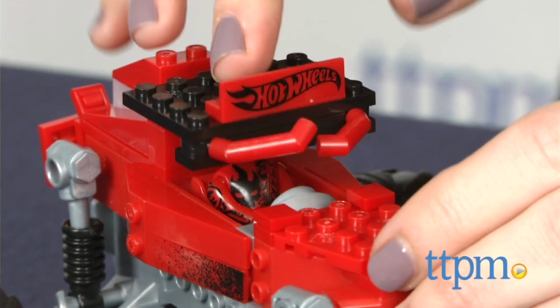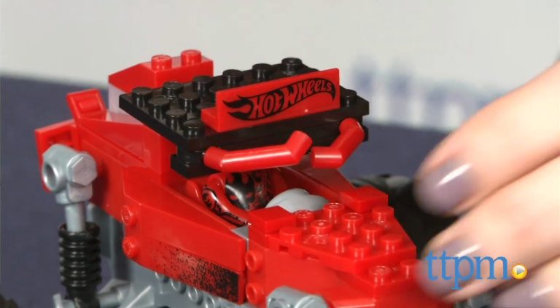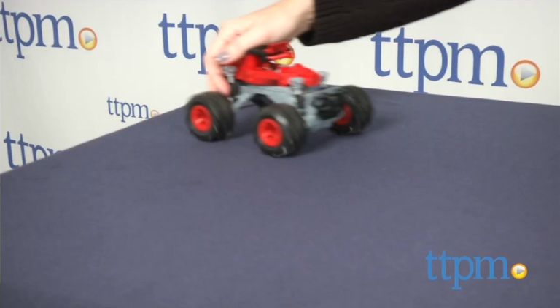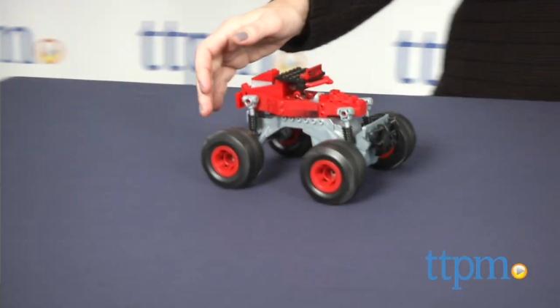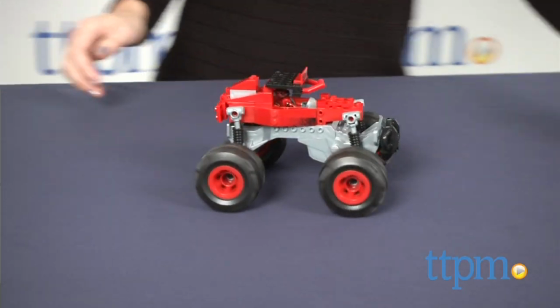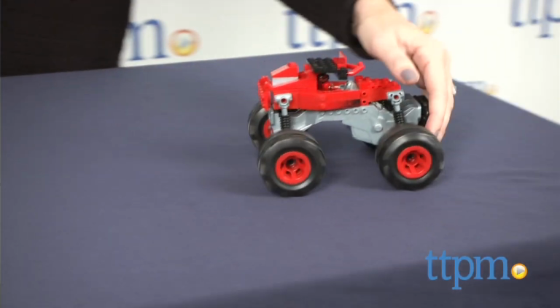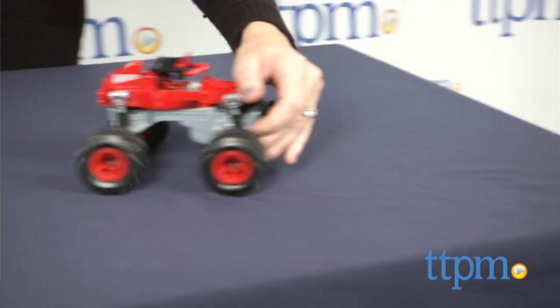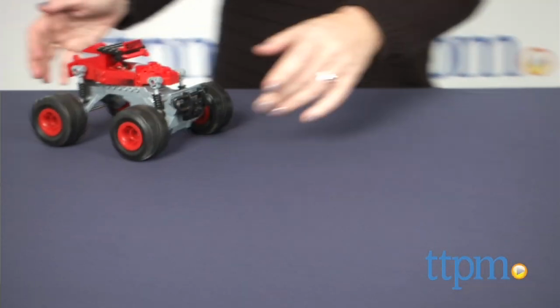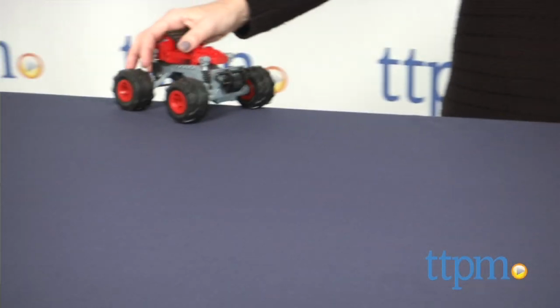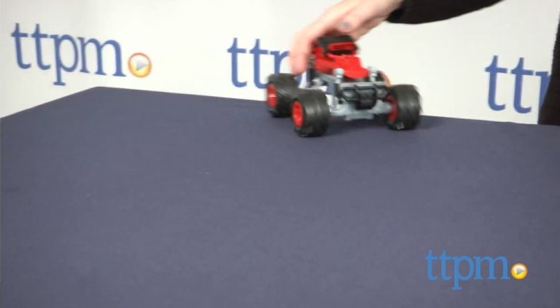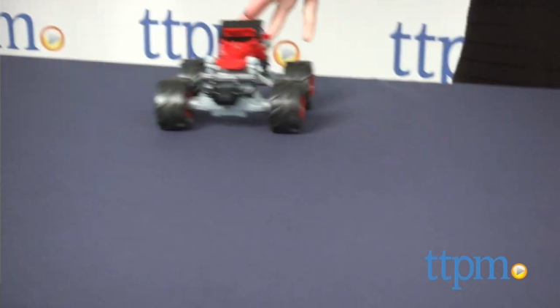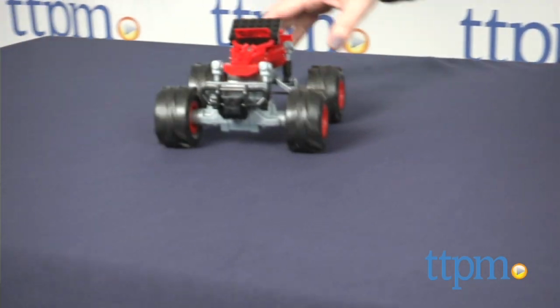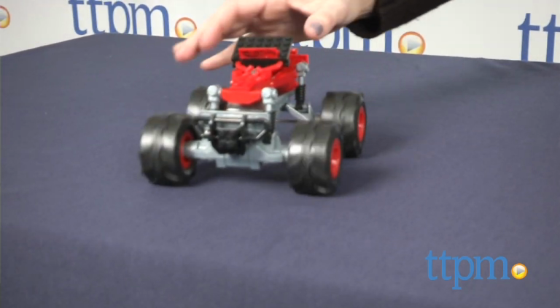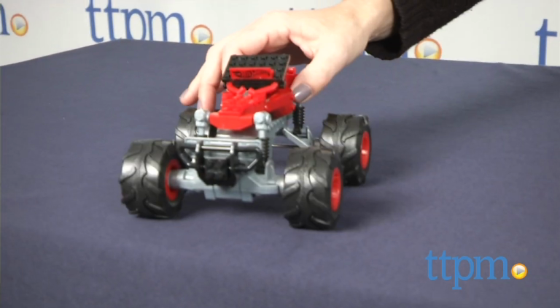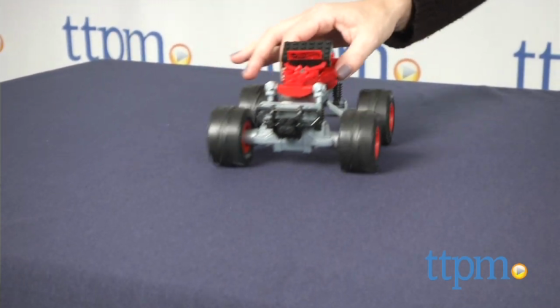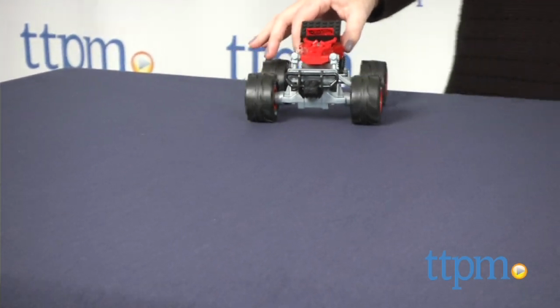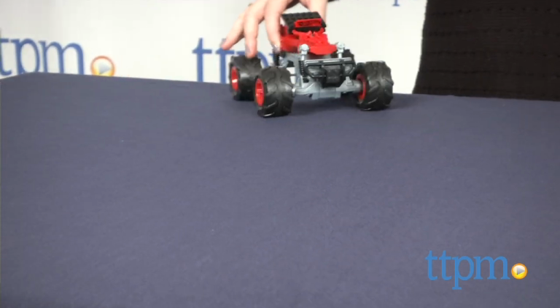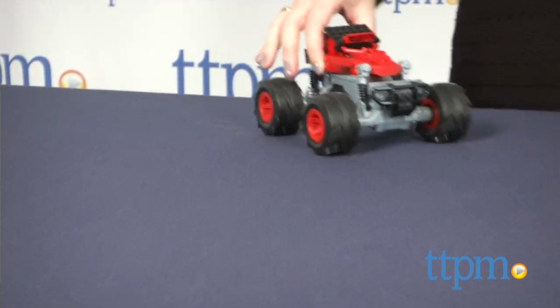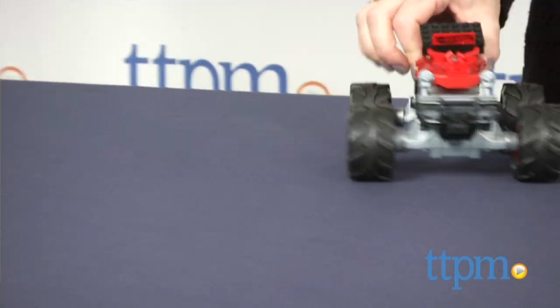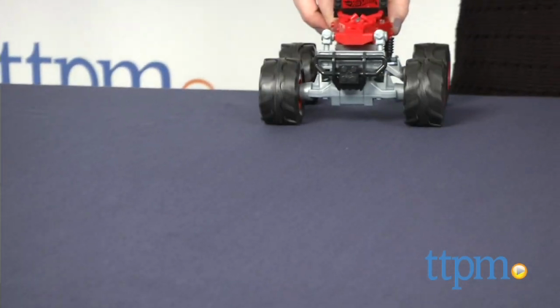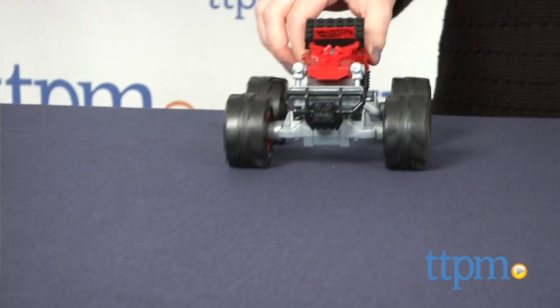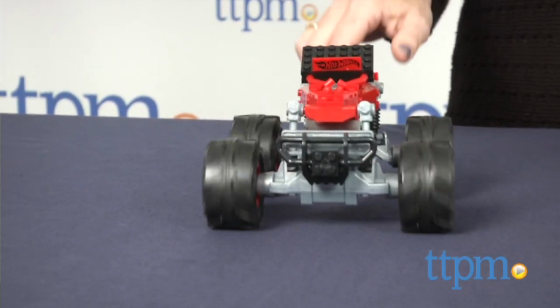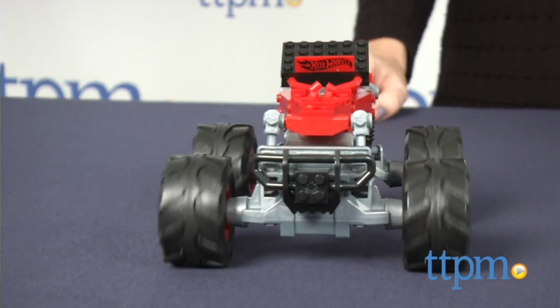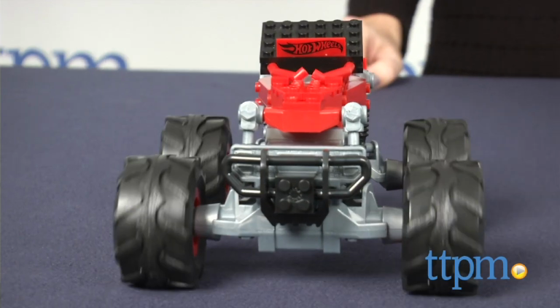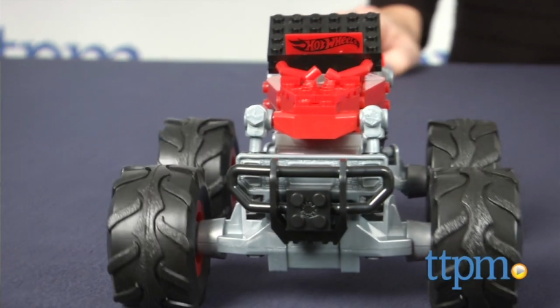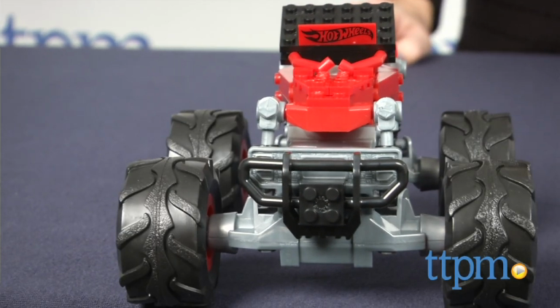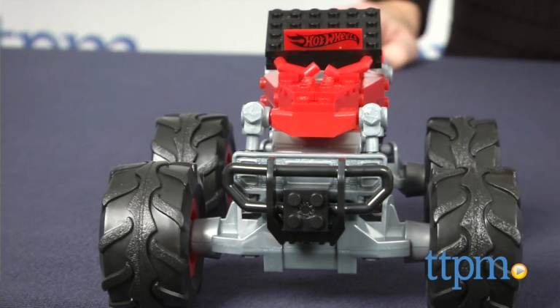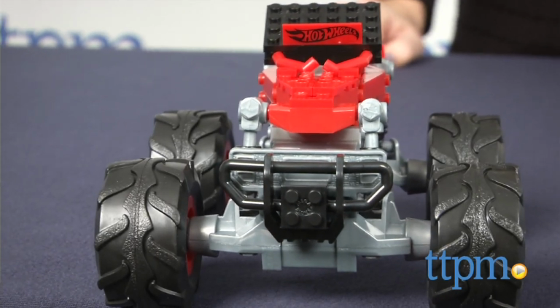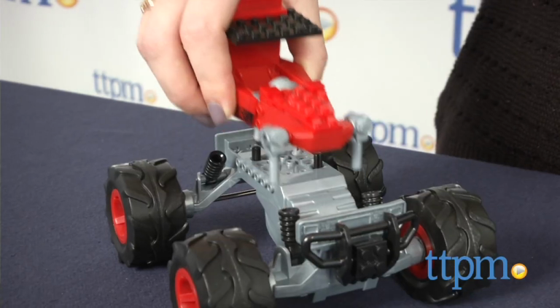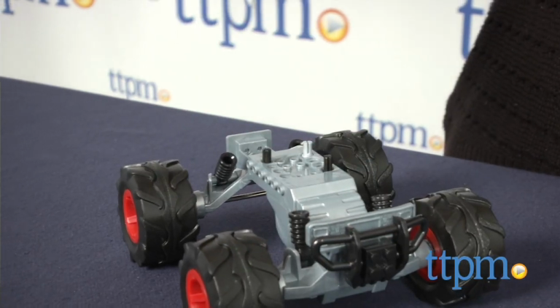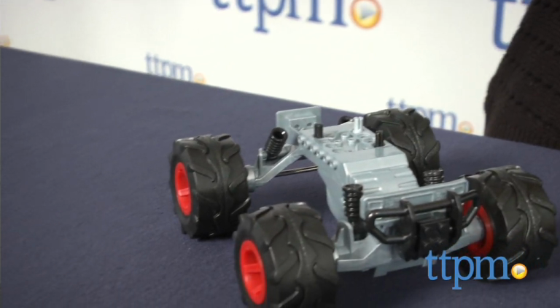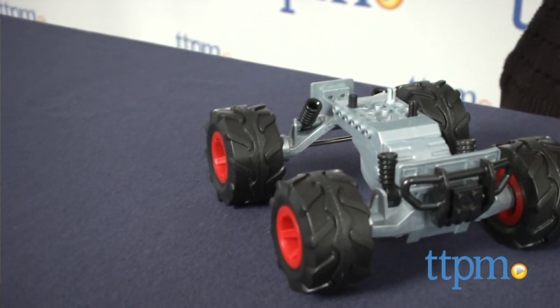Featuring a raised suspension and off-road tires, this super-sized dune buggy is ready for action. Recommended for ages 5 and up, this set offers both construction and vehicle play, which will appeal to many boys that age.